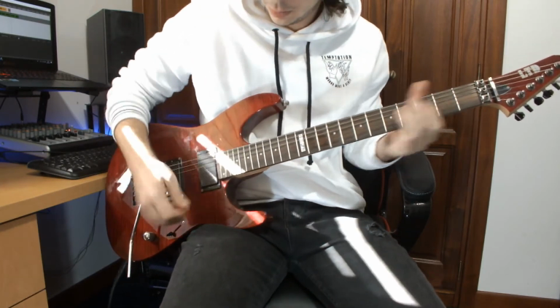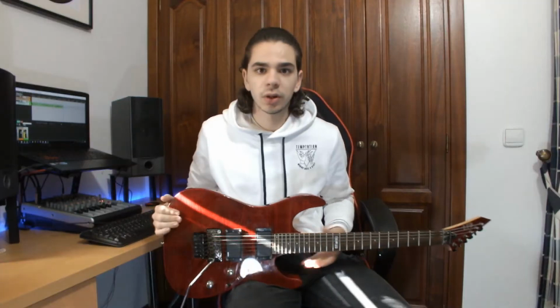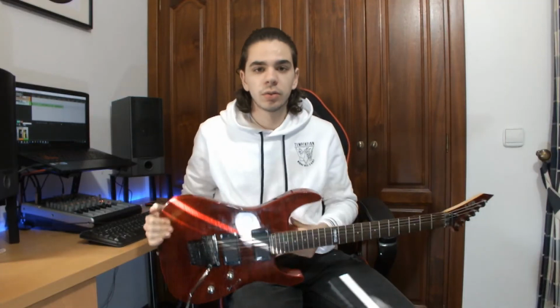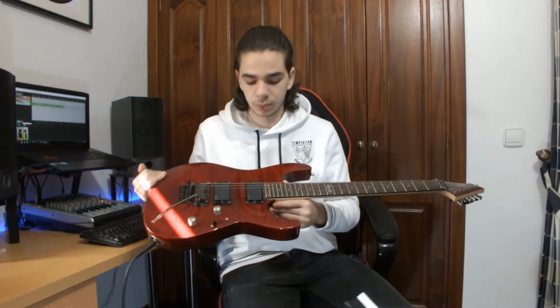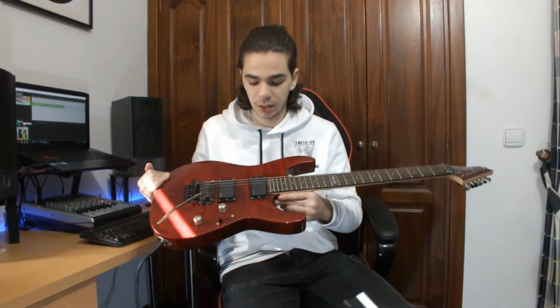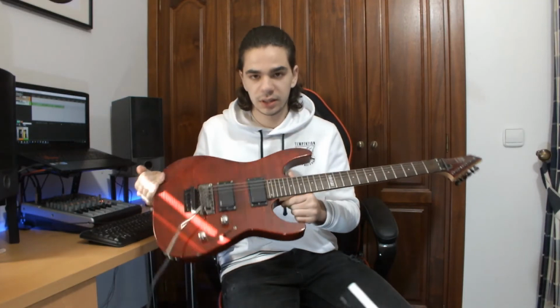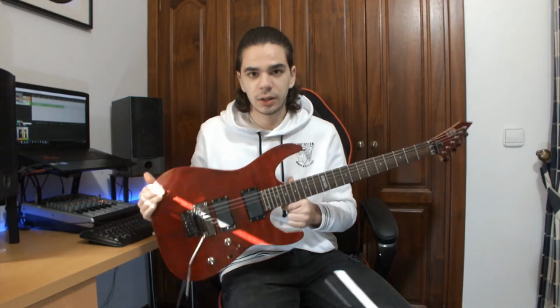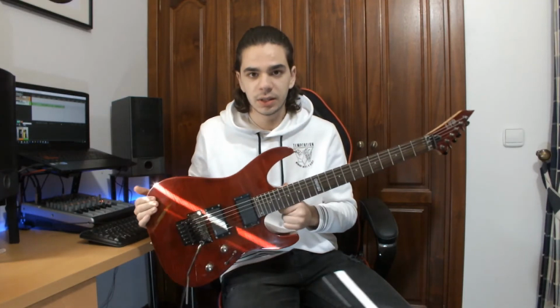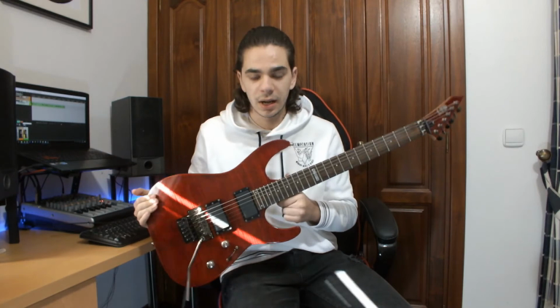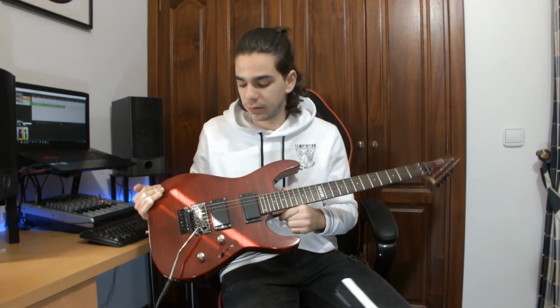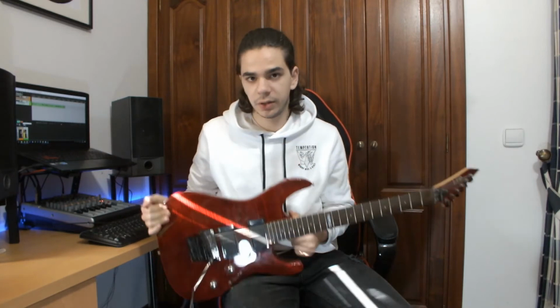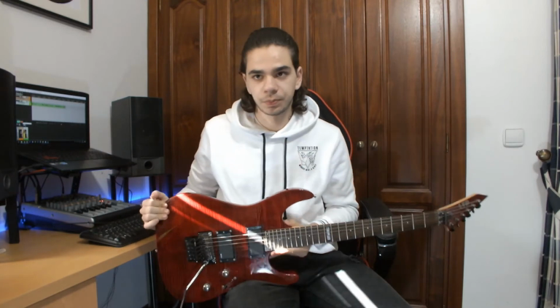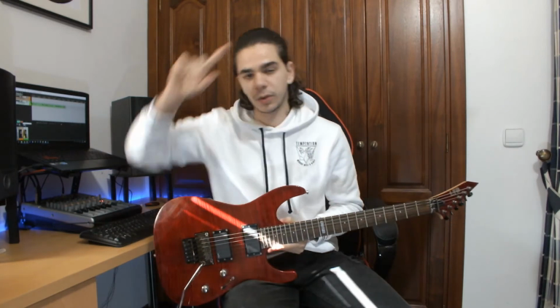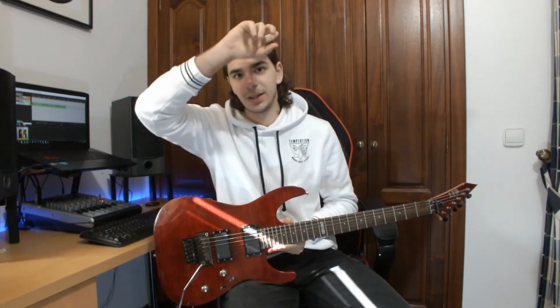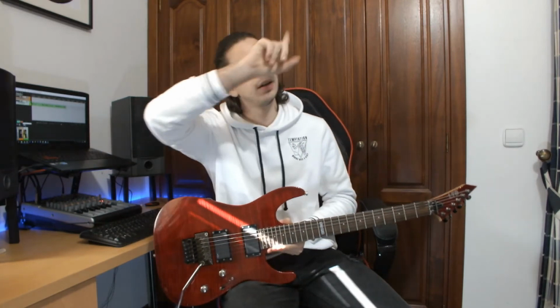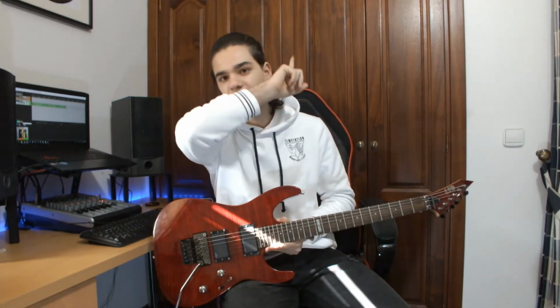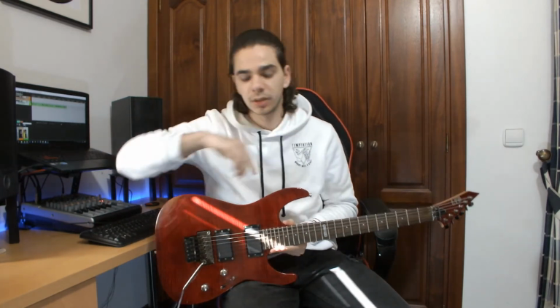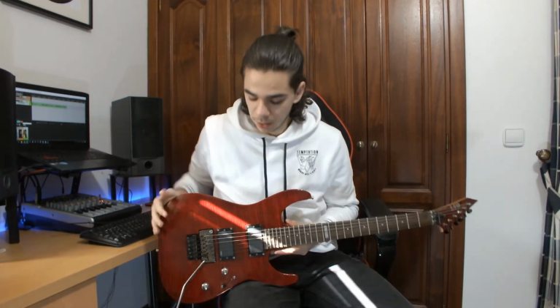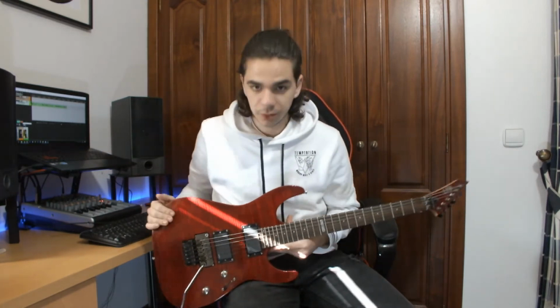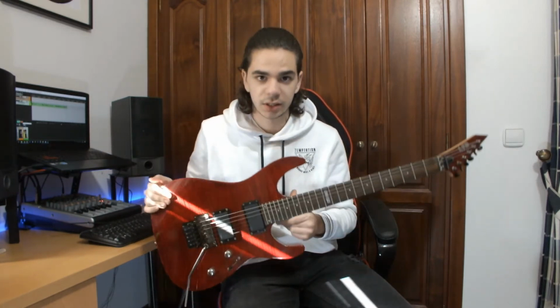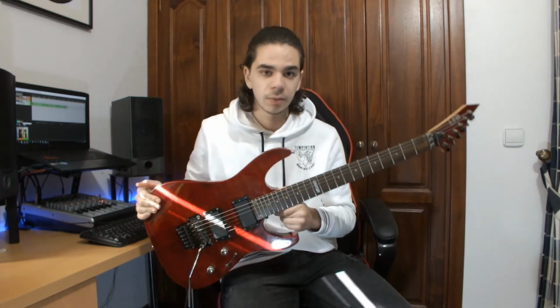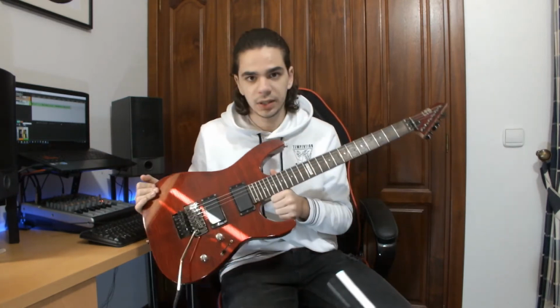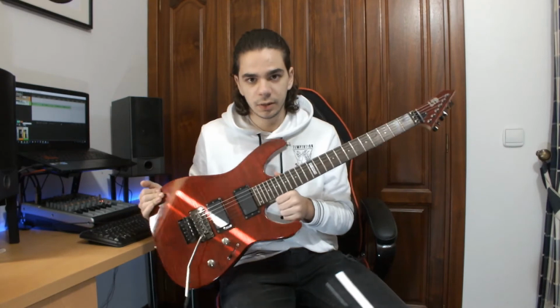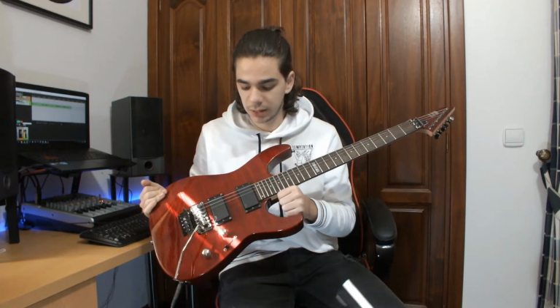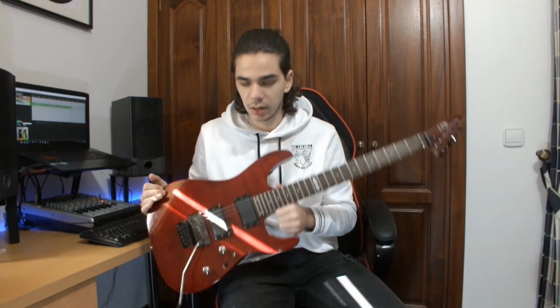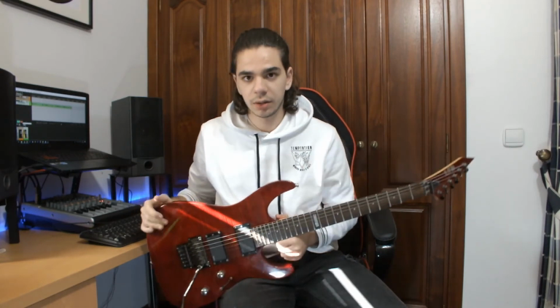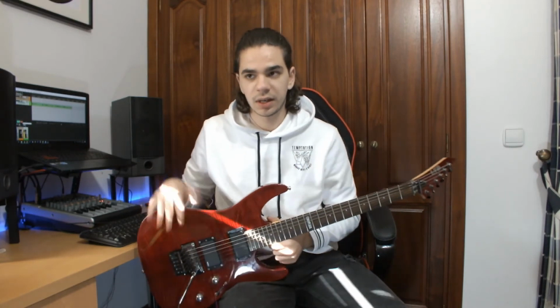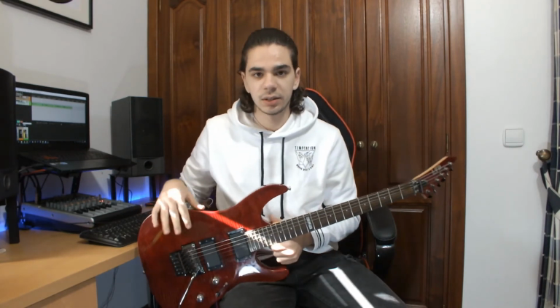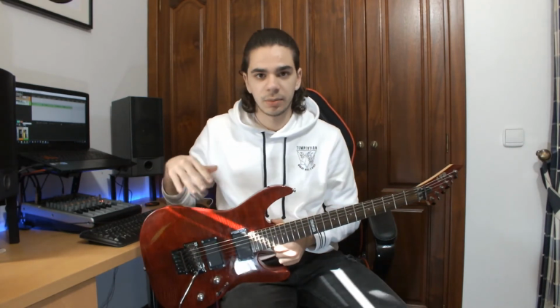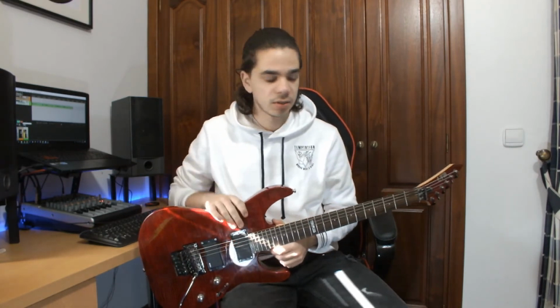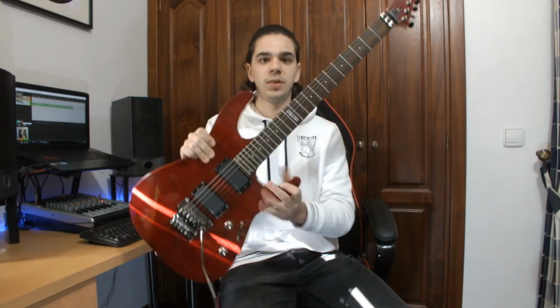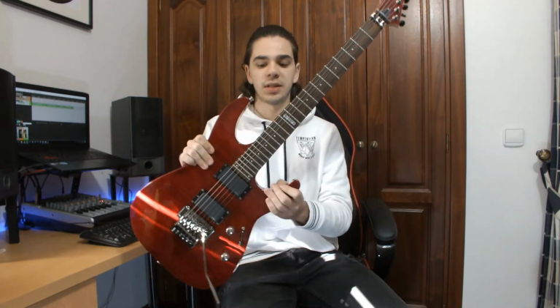If you want to hear this guitar on a mix, I have a video right here on the corner you can check out. In that video I play all the guitars and the basses with this guitar.